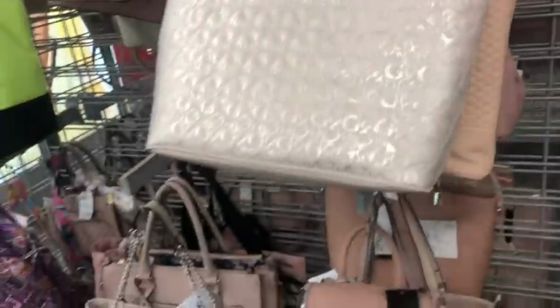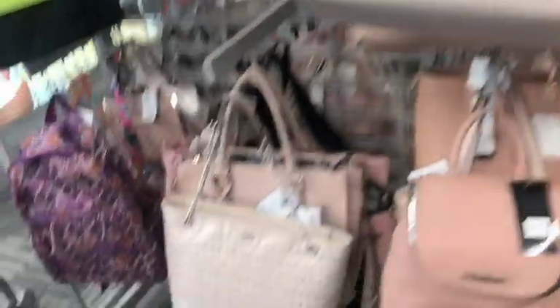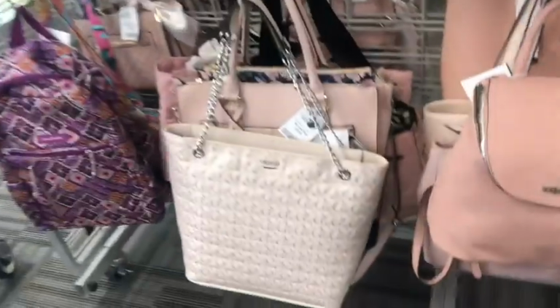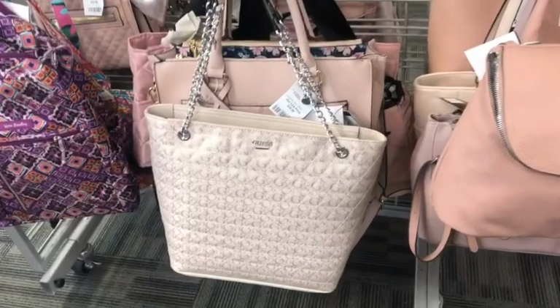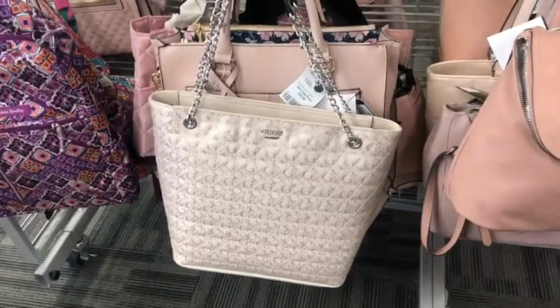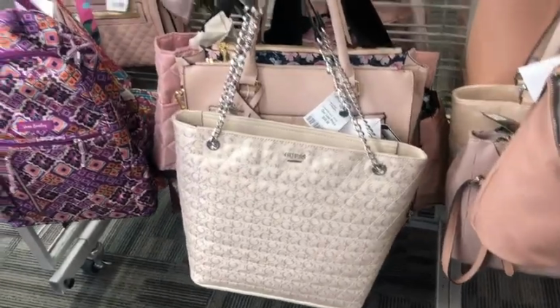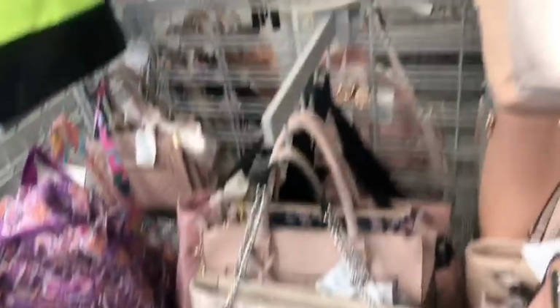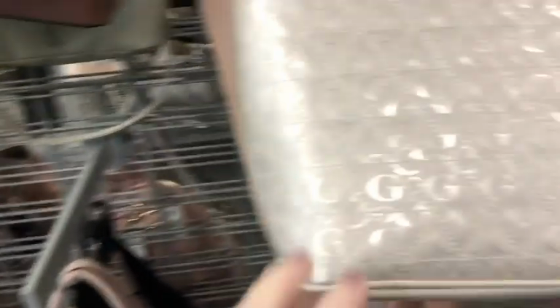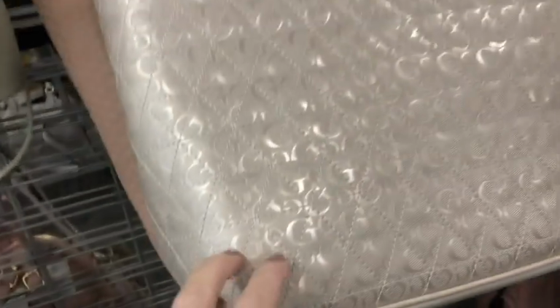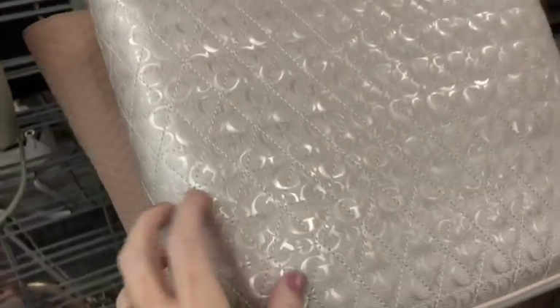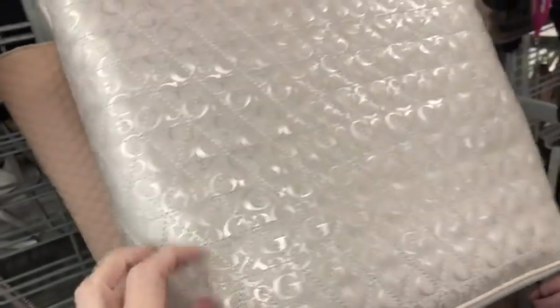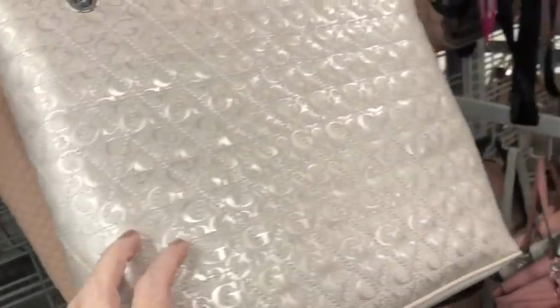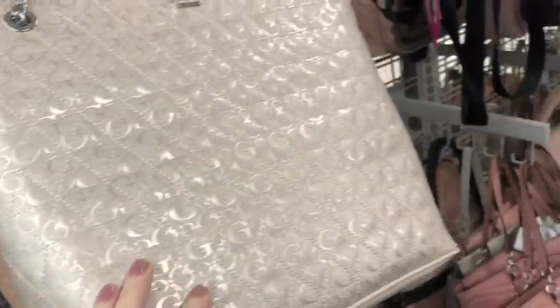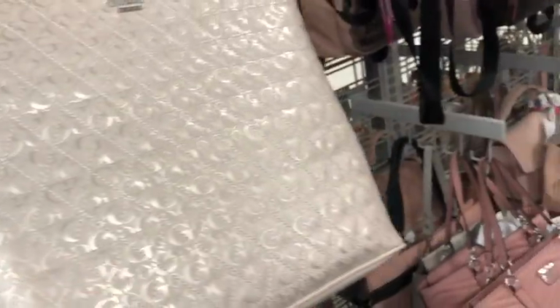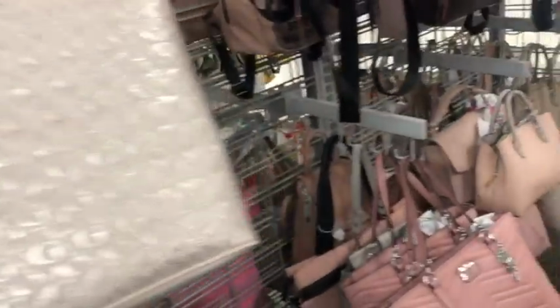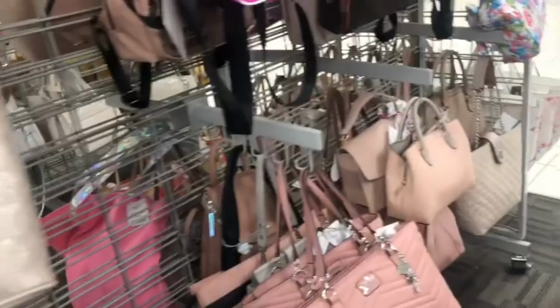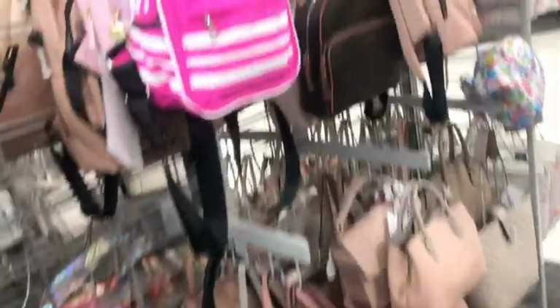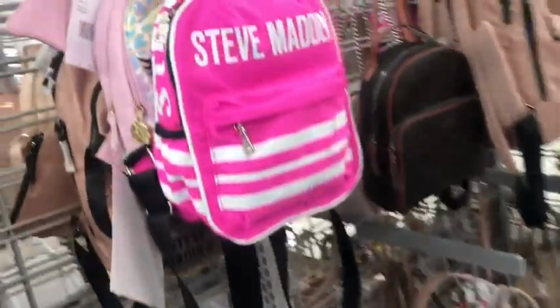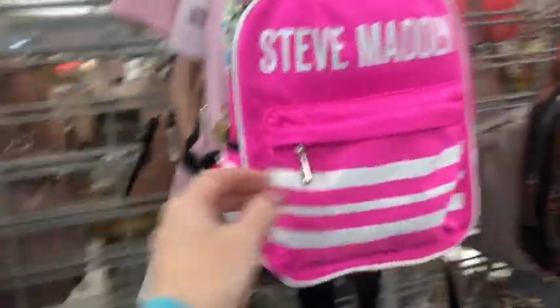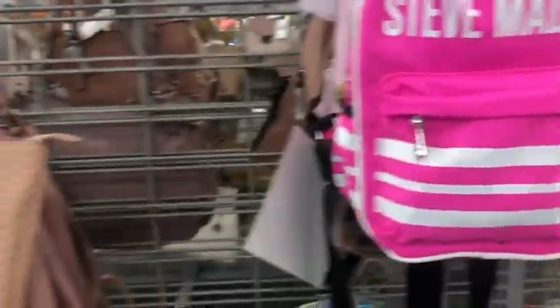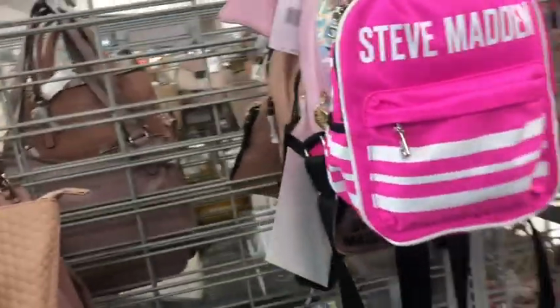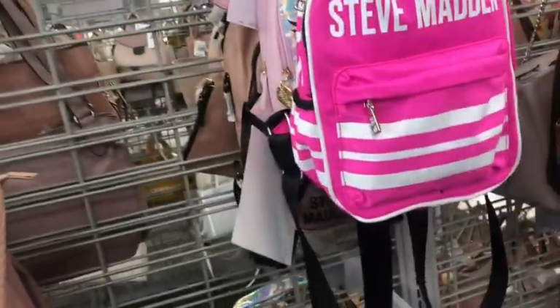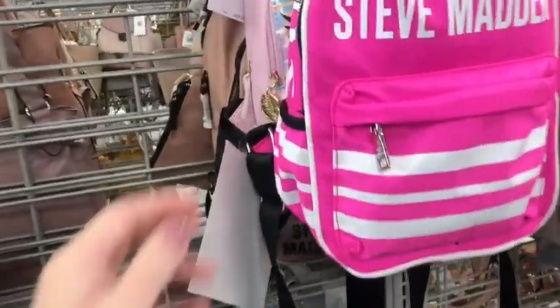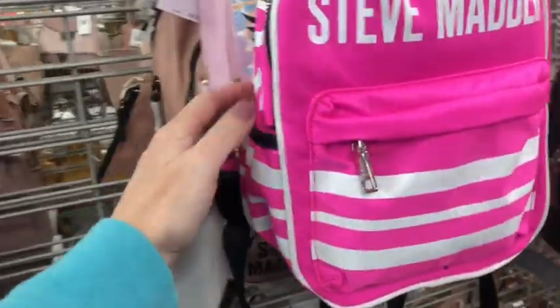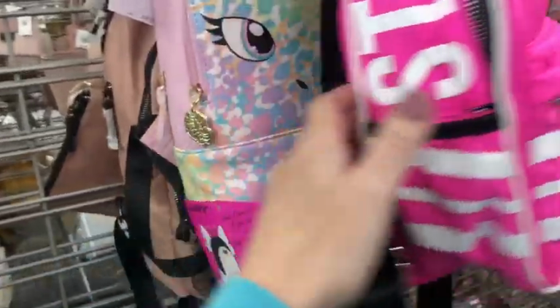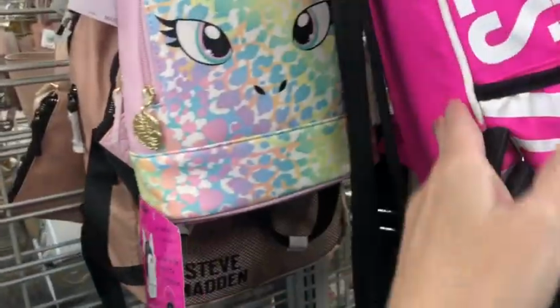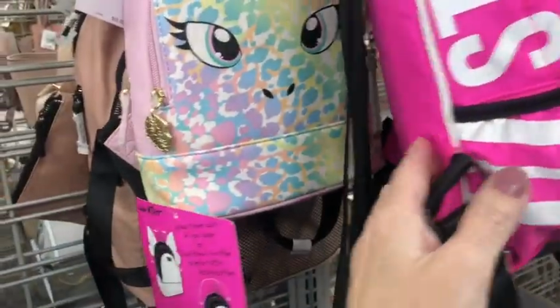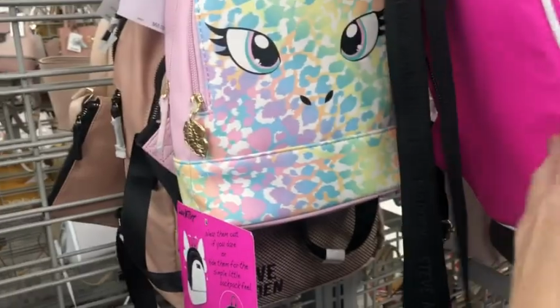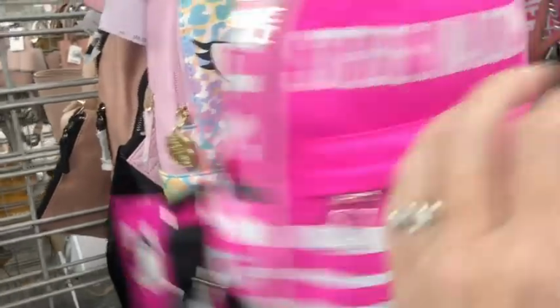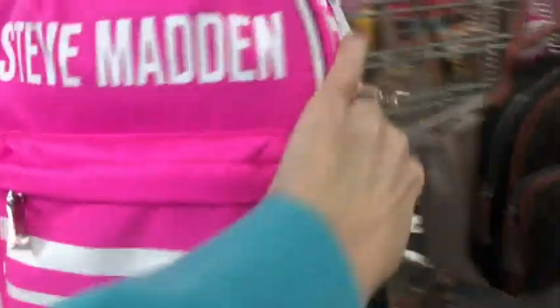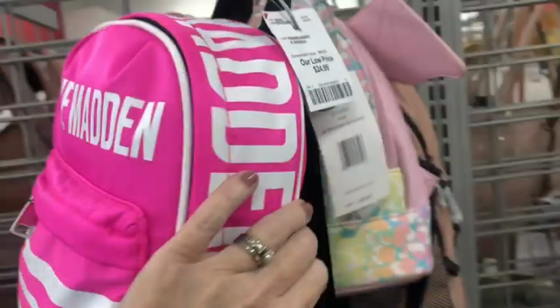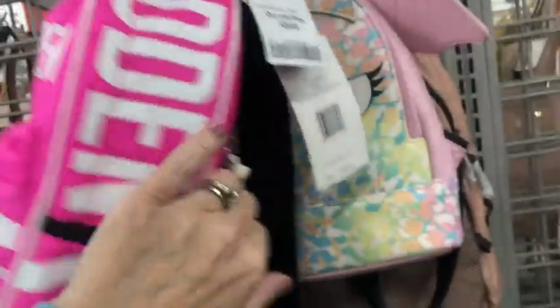Here's another one down there. Got an opal — not opal, but a pearlescence to it. Steve Madden backpack, little tiny guy here. $25.